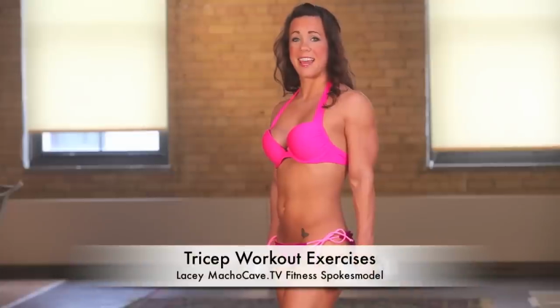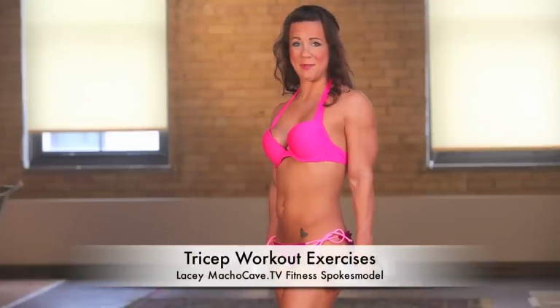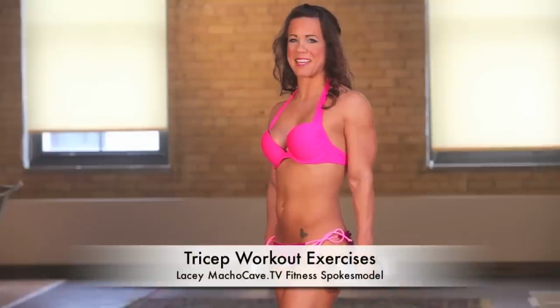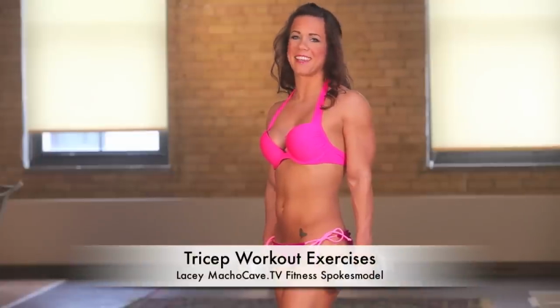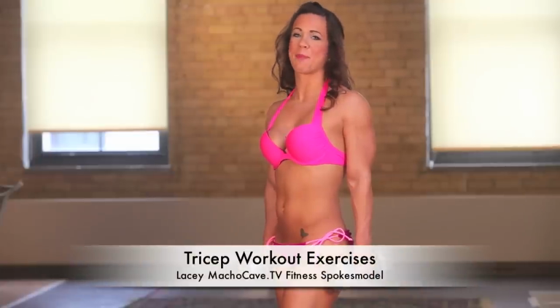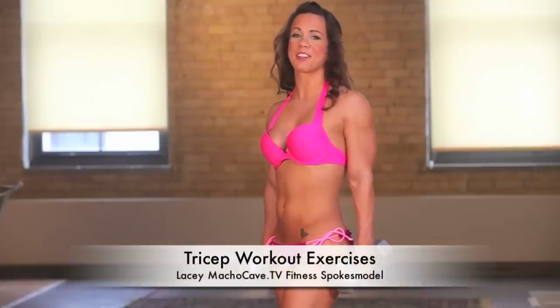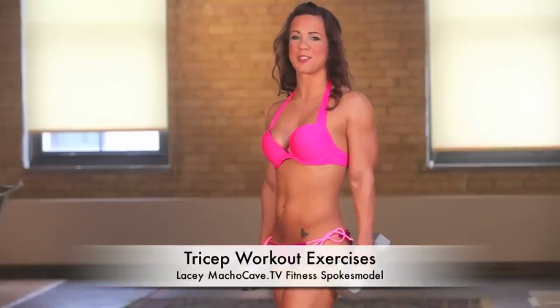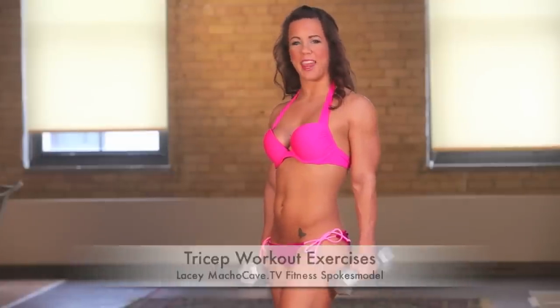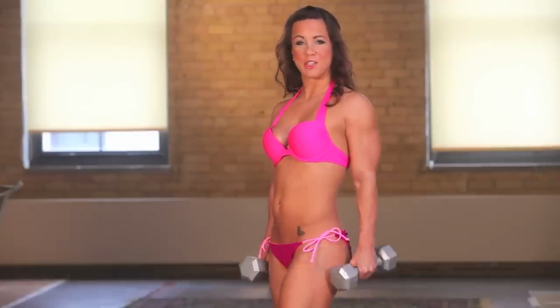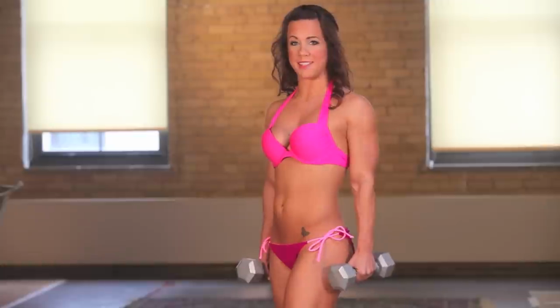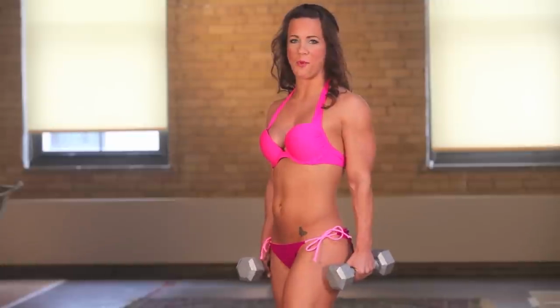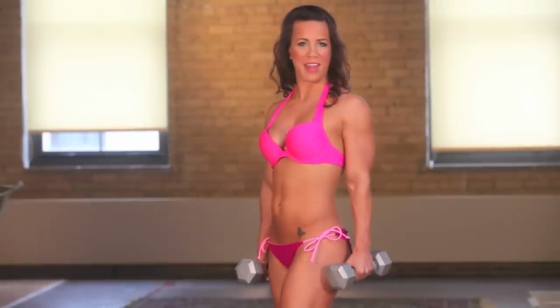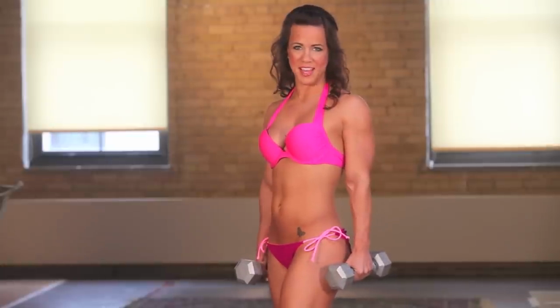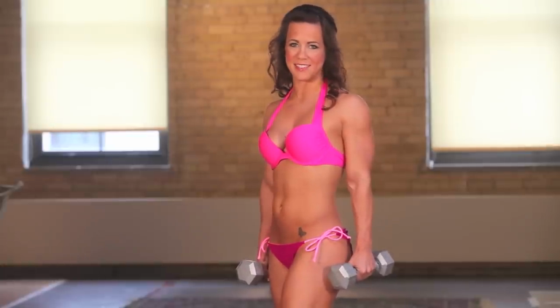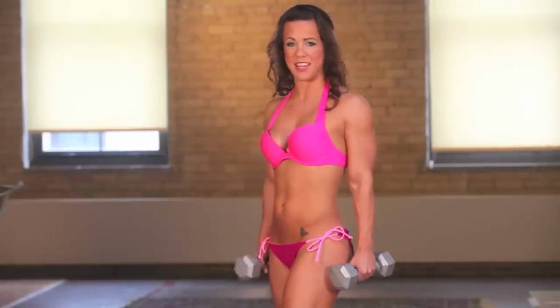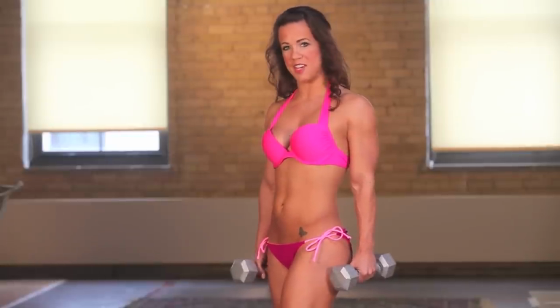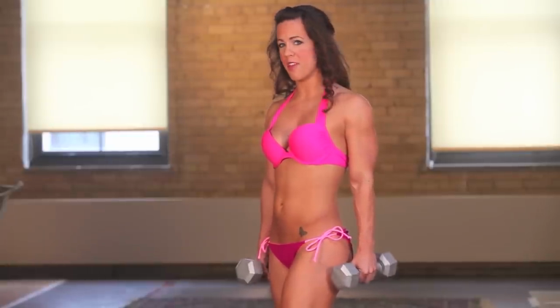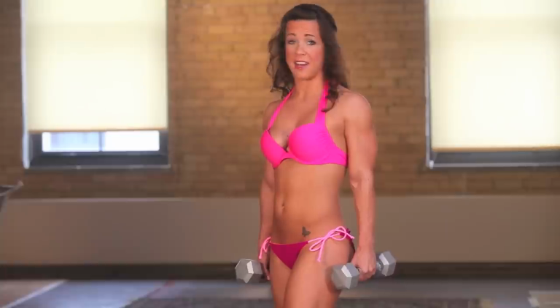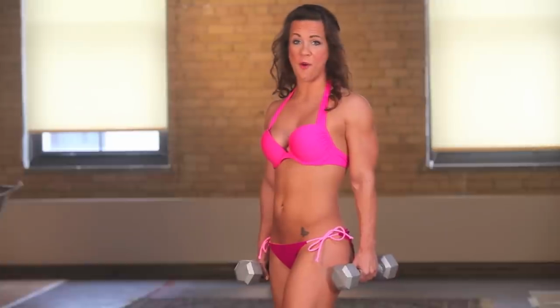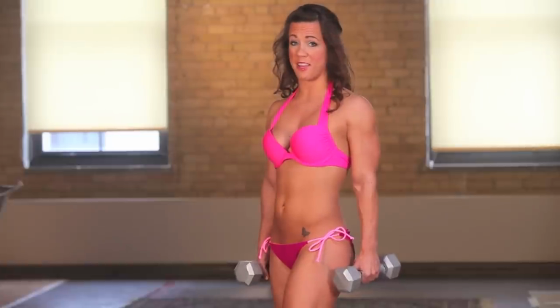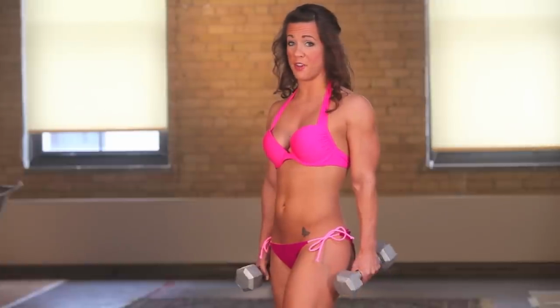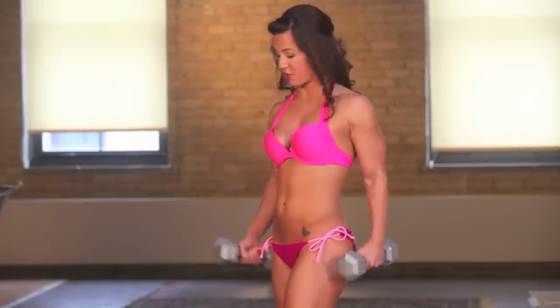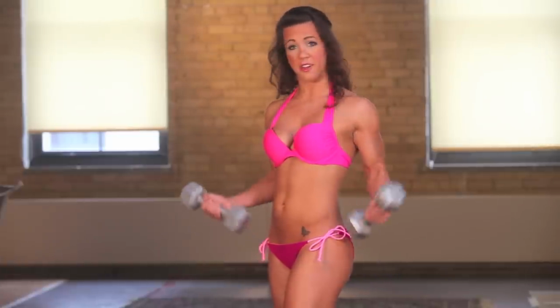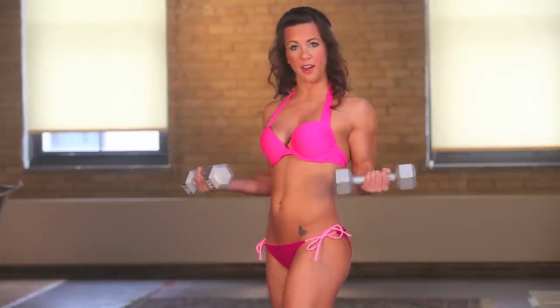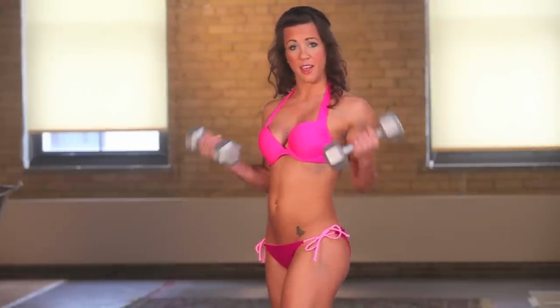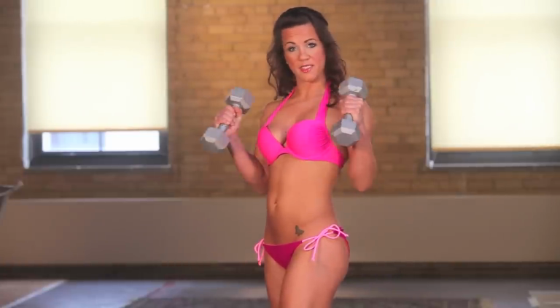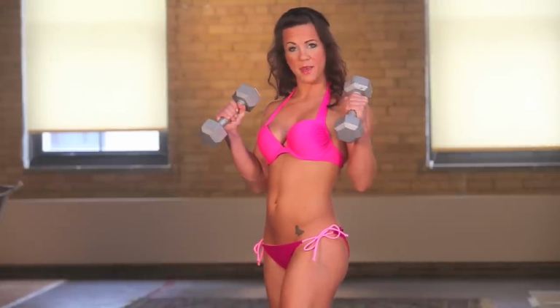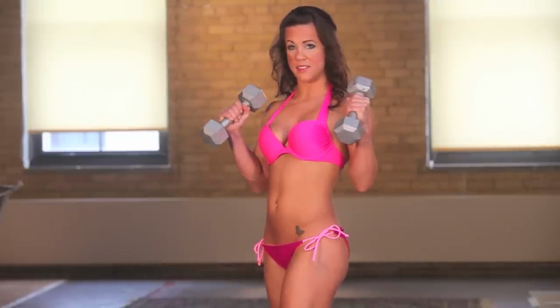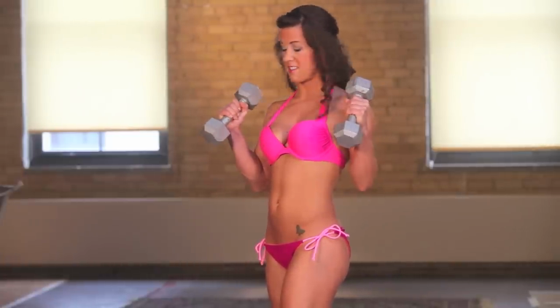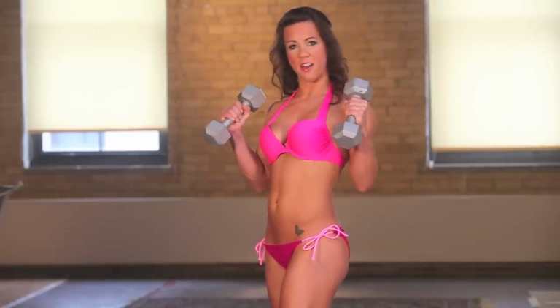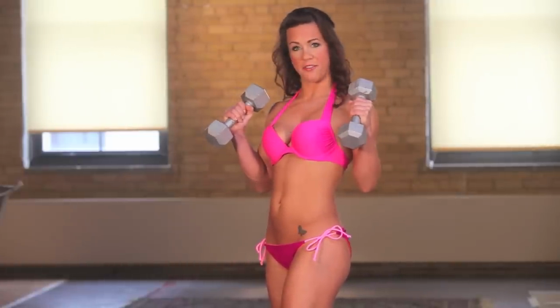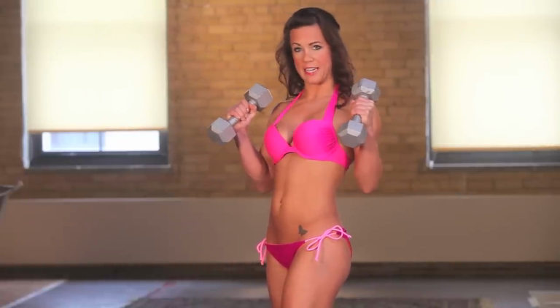Hi there, my name is Lacey and I'm here to show you some great tricep workout exercises that you can do in the gym, at home, or even in your cubicle at work. If you bring some dumbbells, this is all you definitely need.